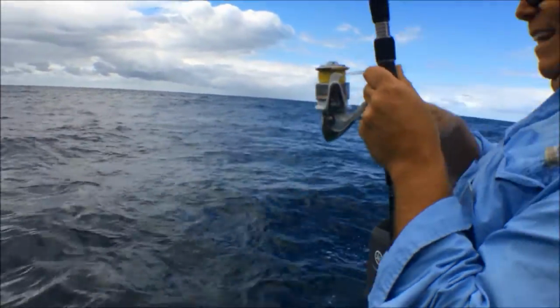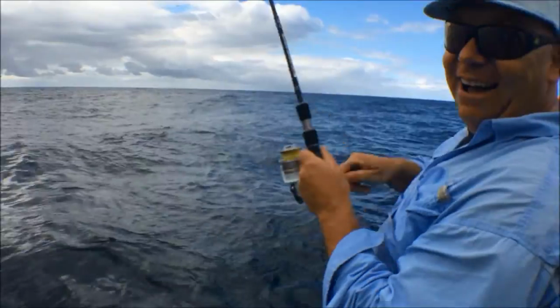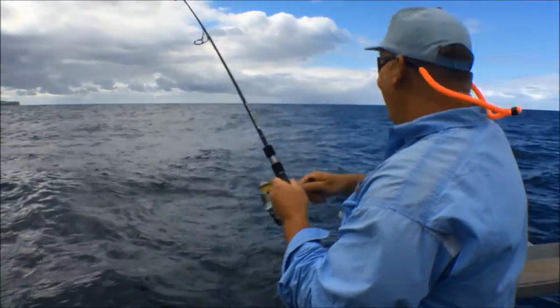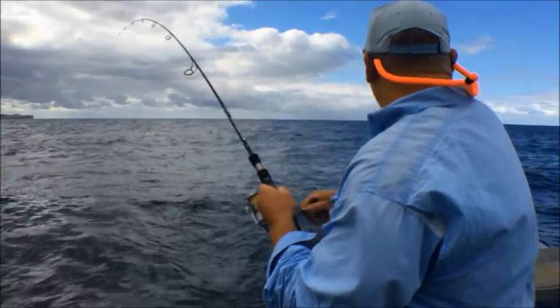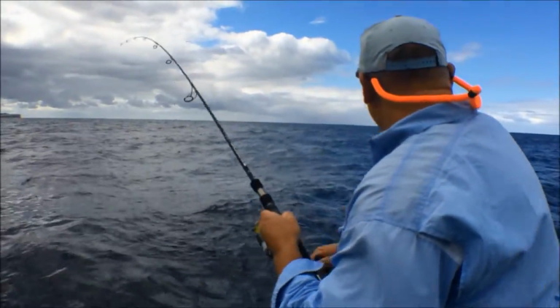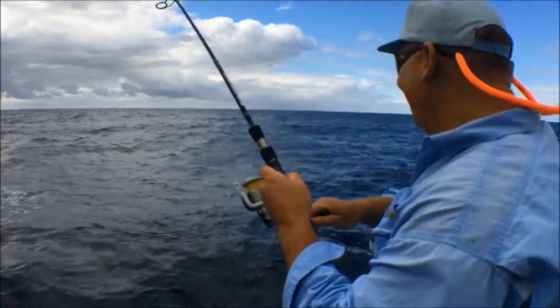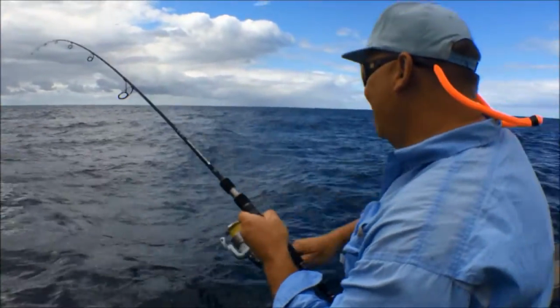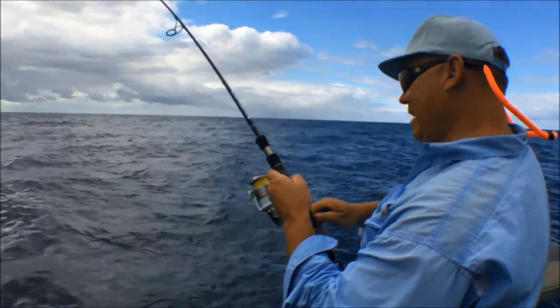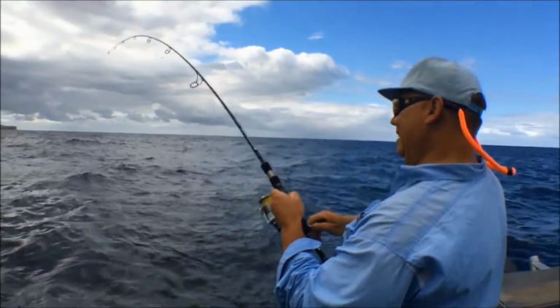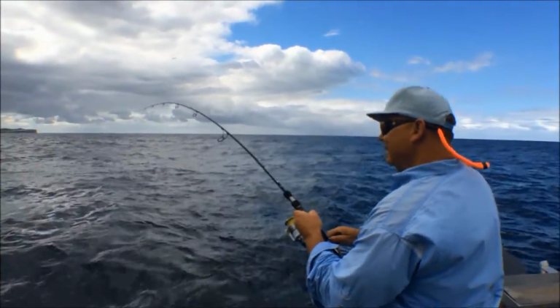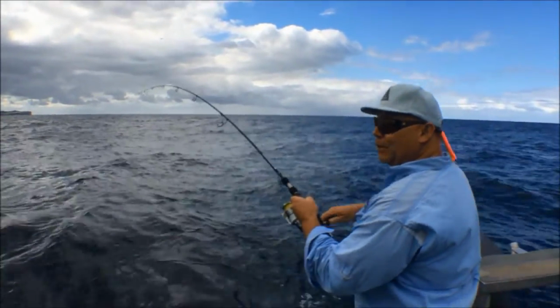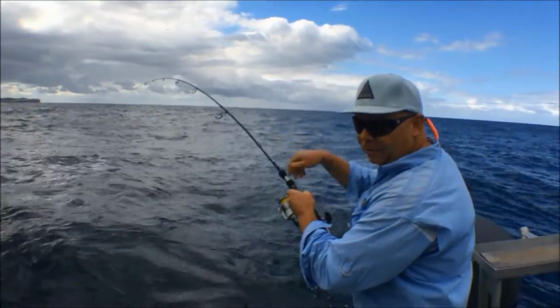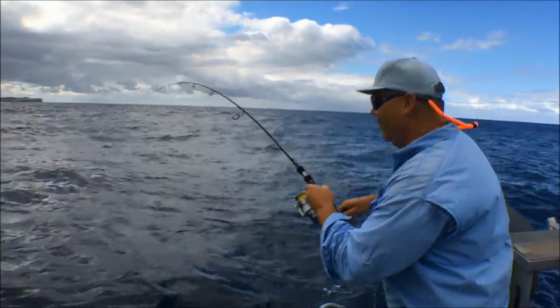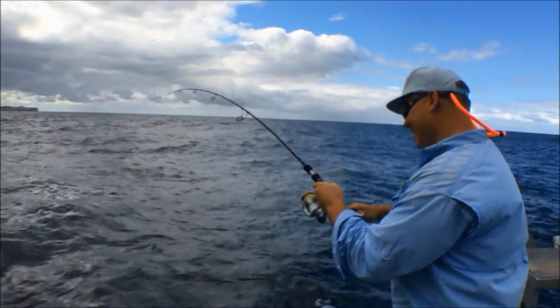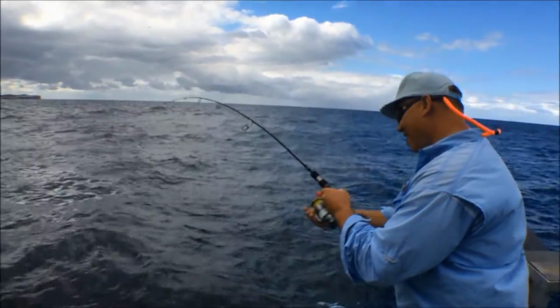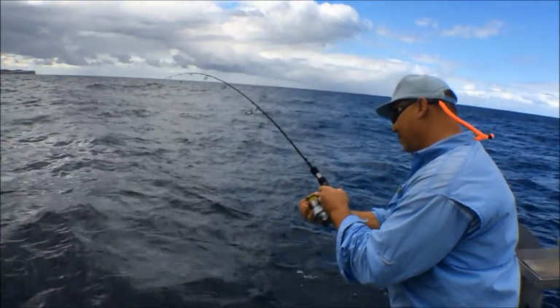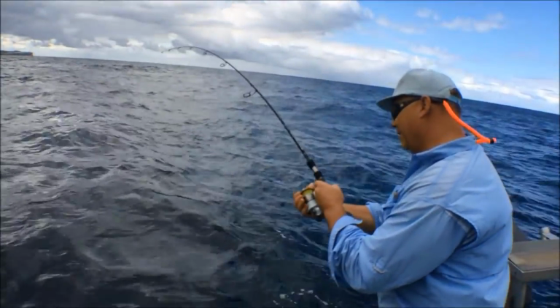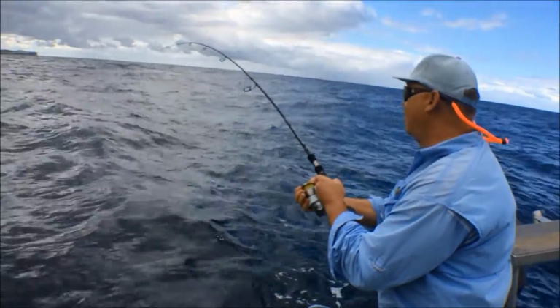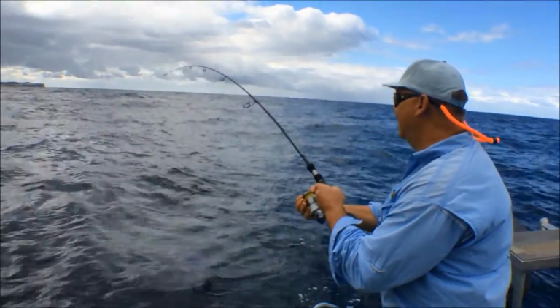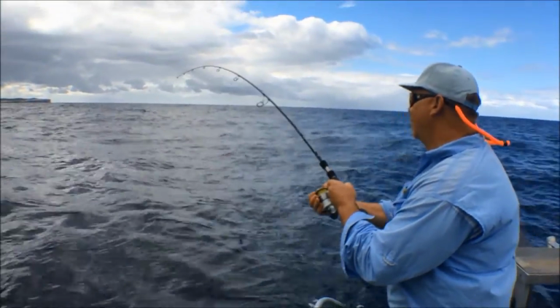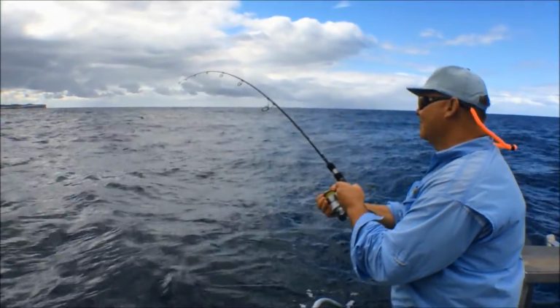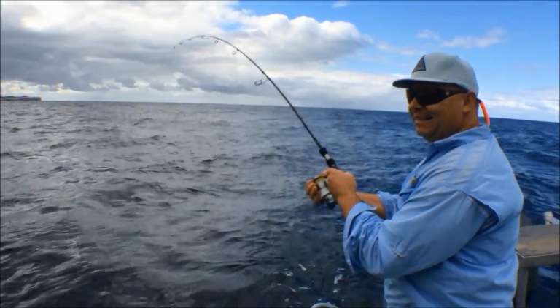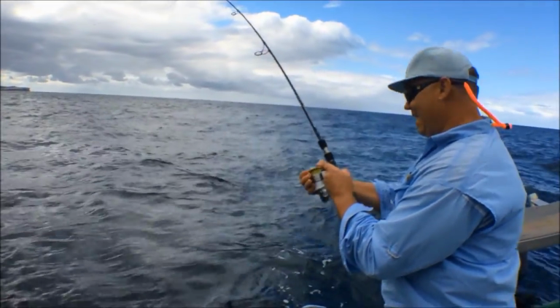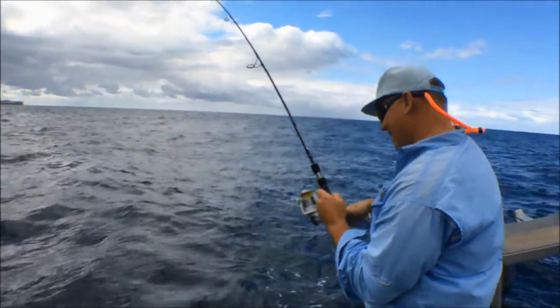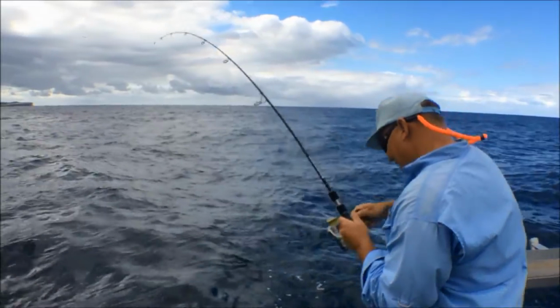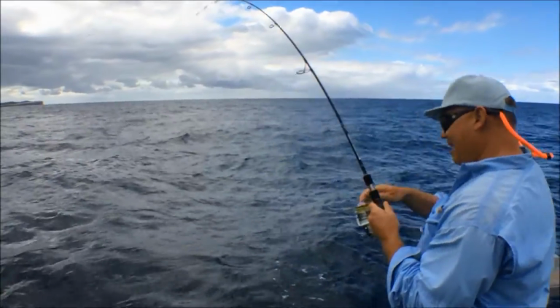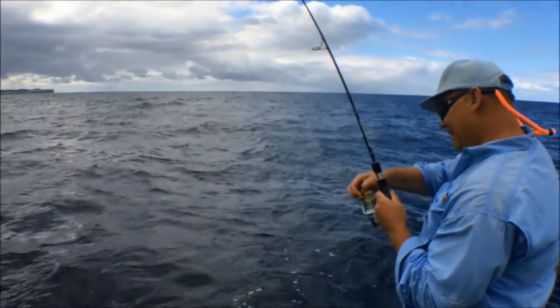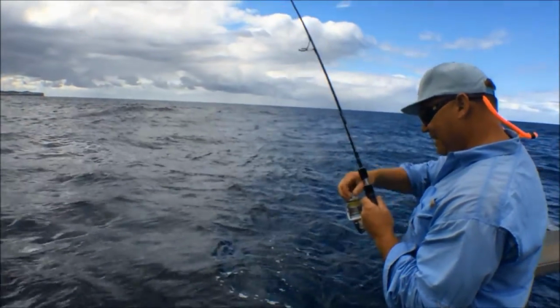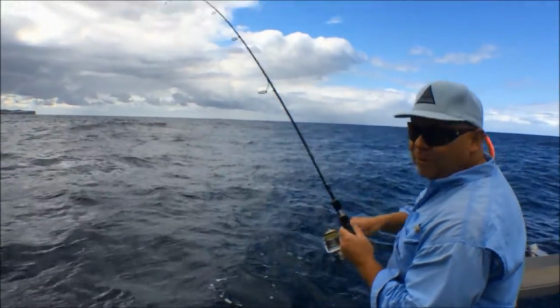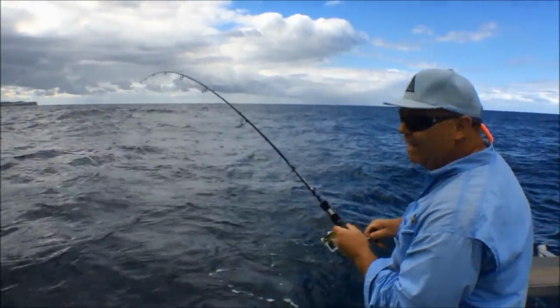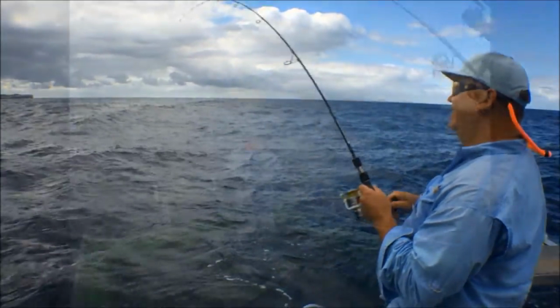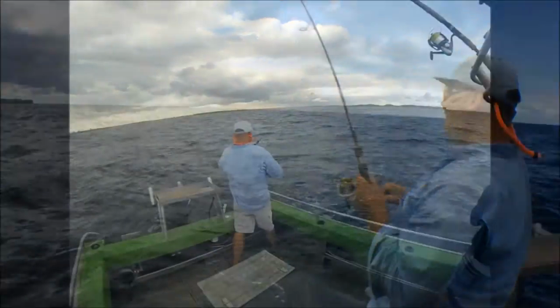I haven't got much line back — I'm going to get my line back. Can you follow this fish, Scotty? I'm going to lose this fish unless you get that motor started and follow him. Put a bit on him! I haven't got much left, I'm down to the nylon.